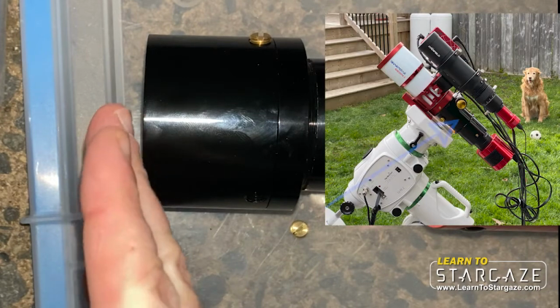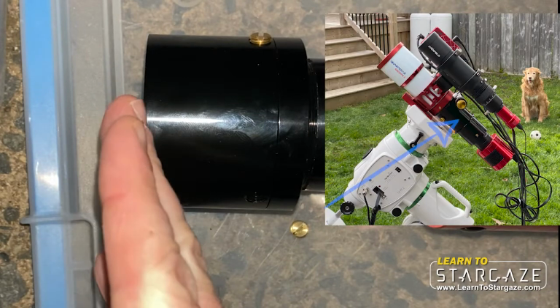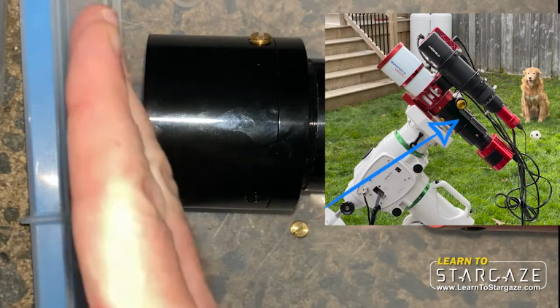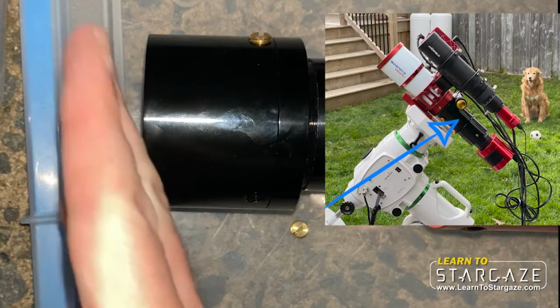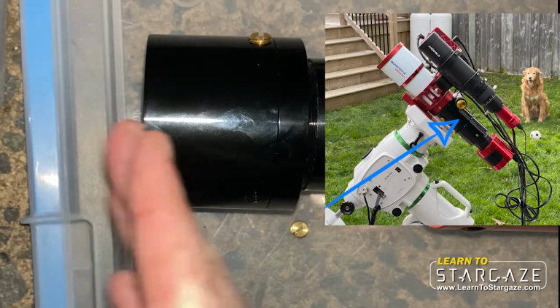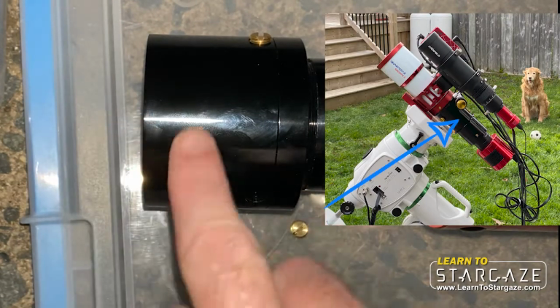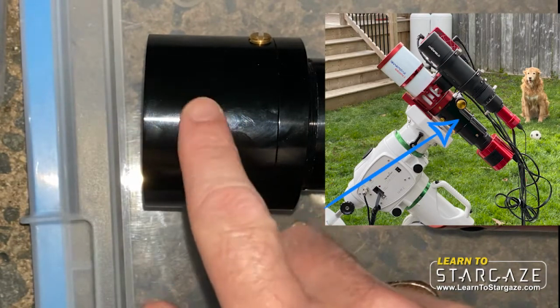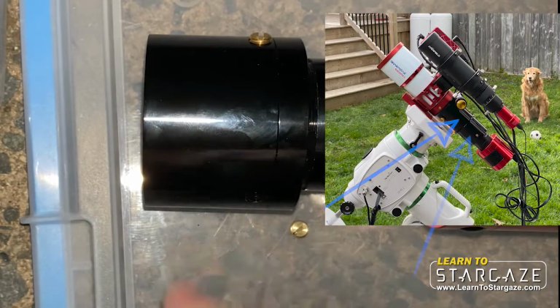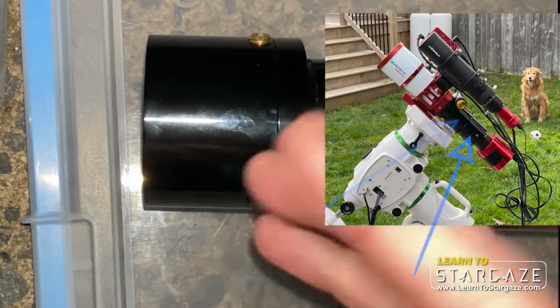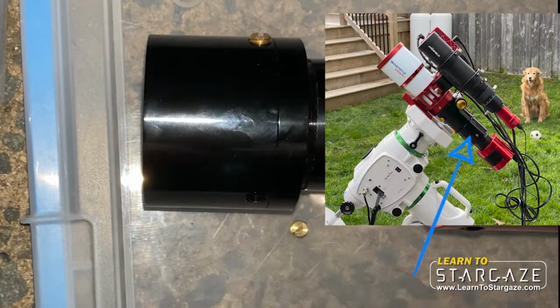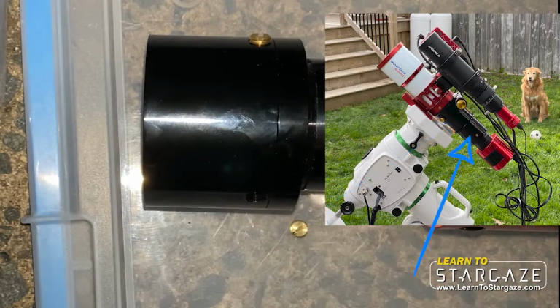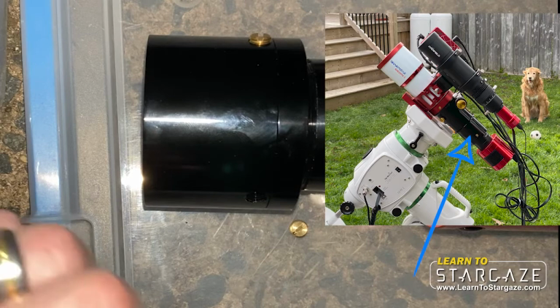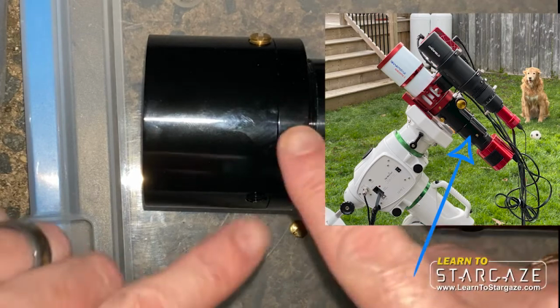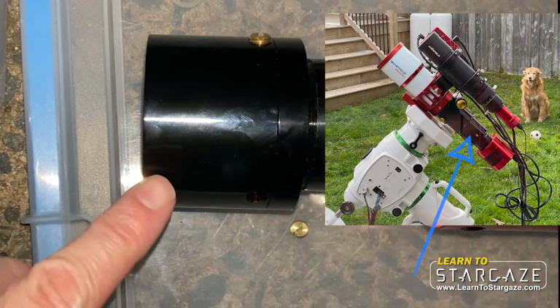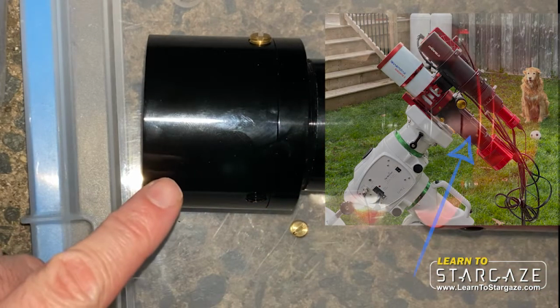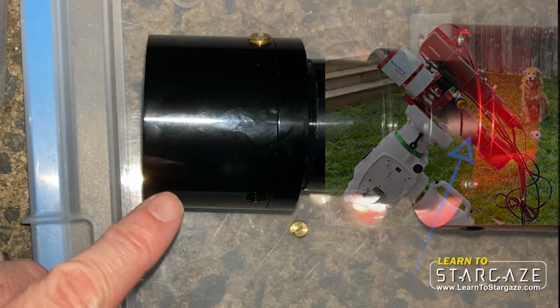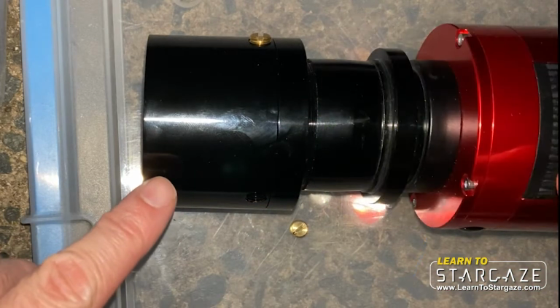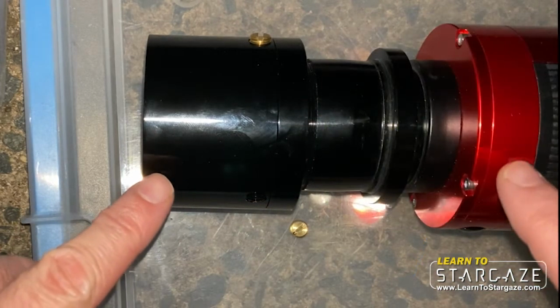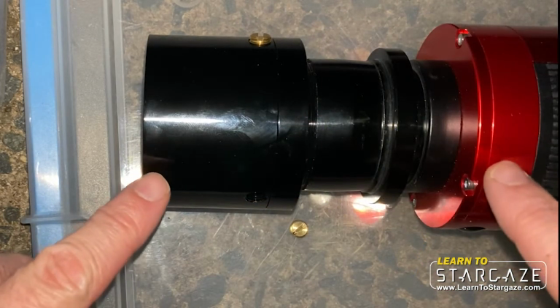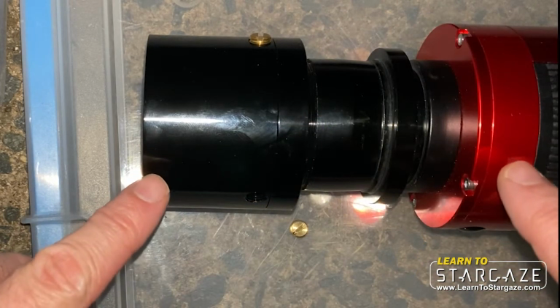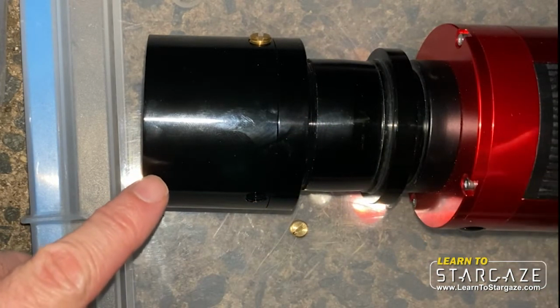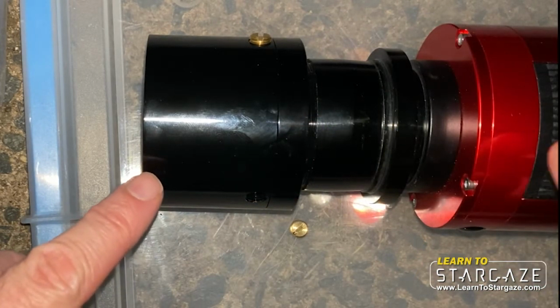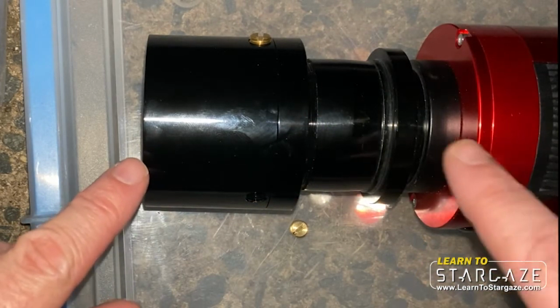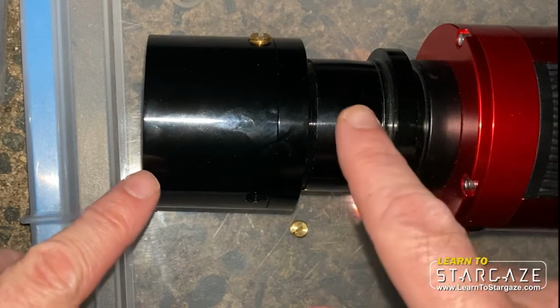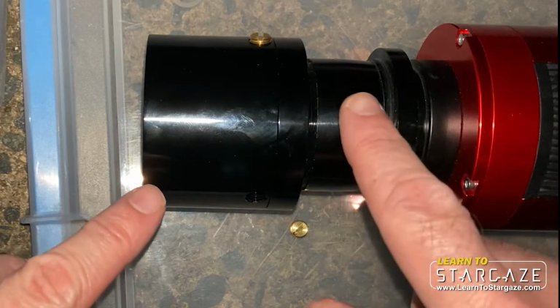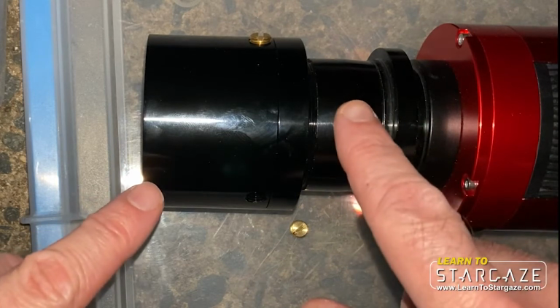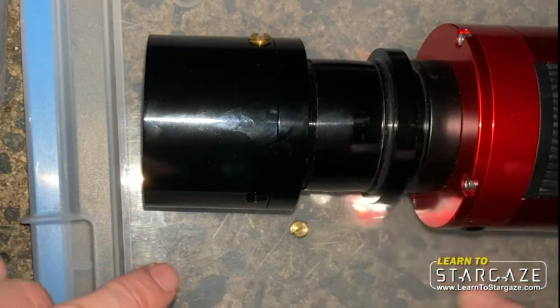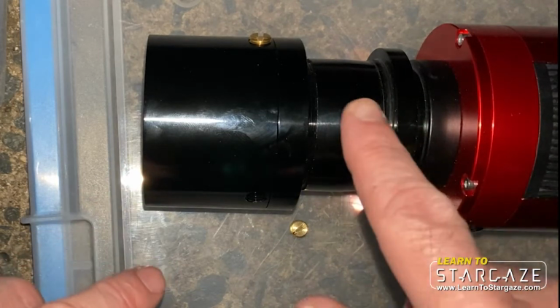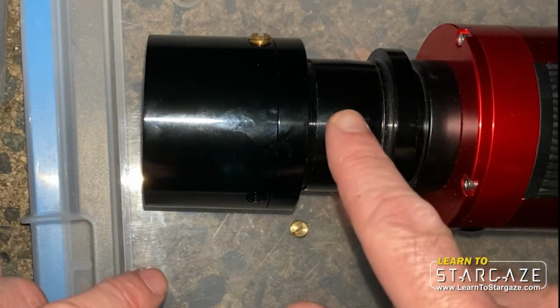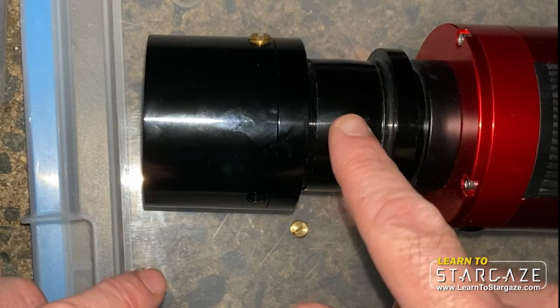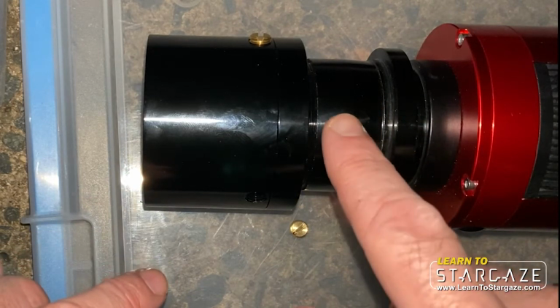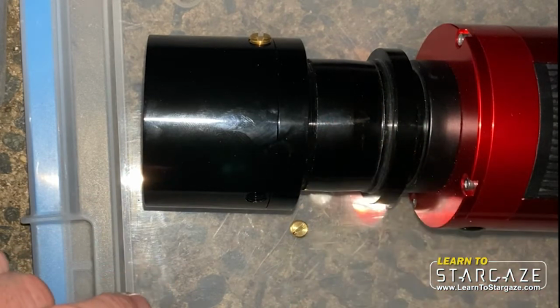And then this is the little cap that's on the field flattener itself. Now here's my setup without the filter in place, and this is just a spacer I pulled off one of my other telescopes to get the correct backspacing.